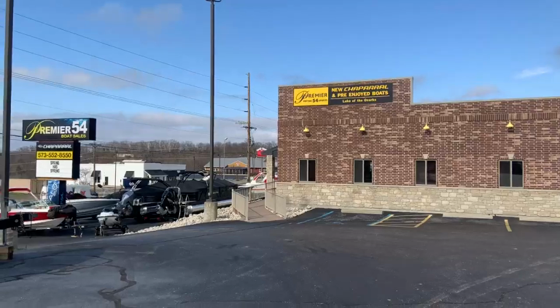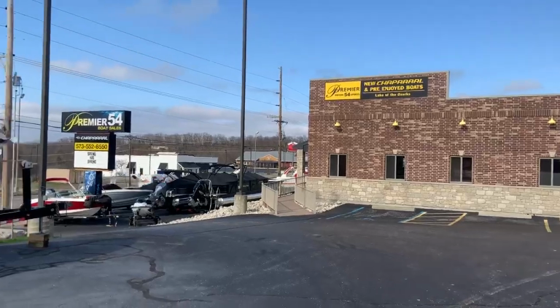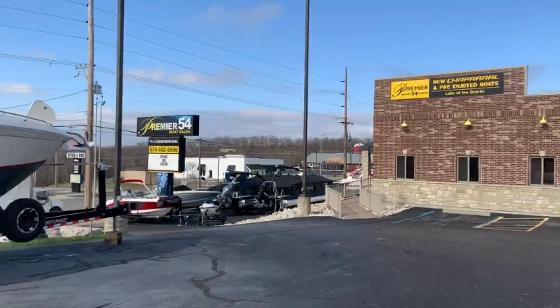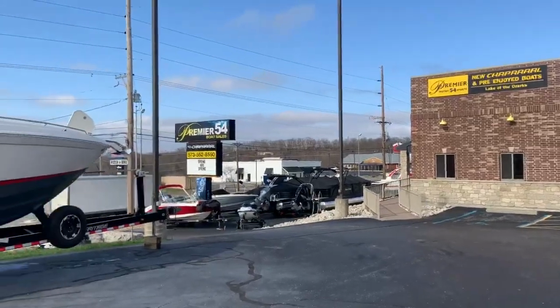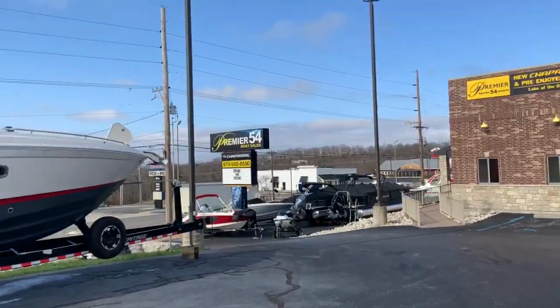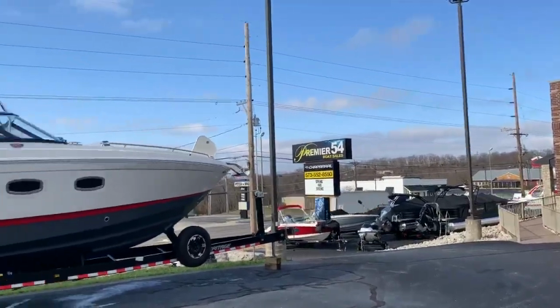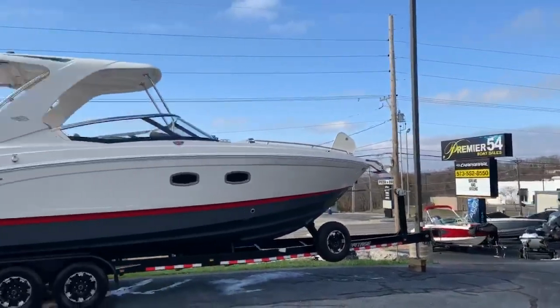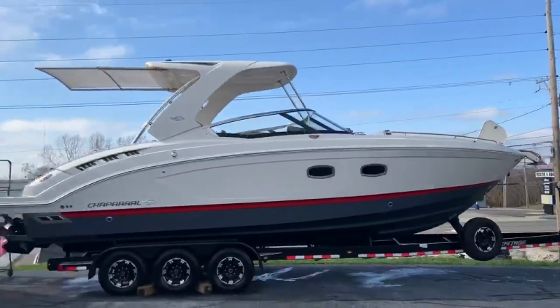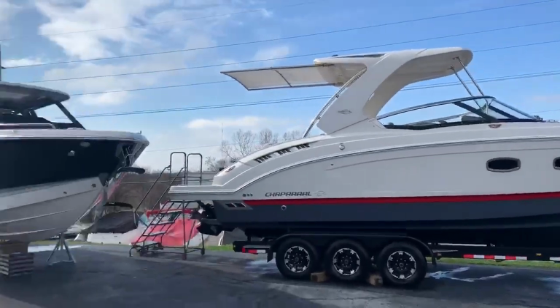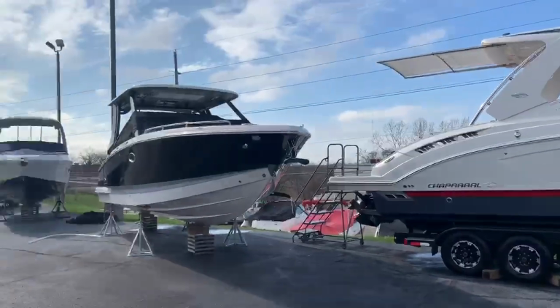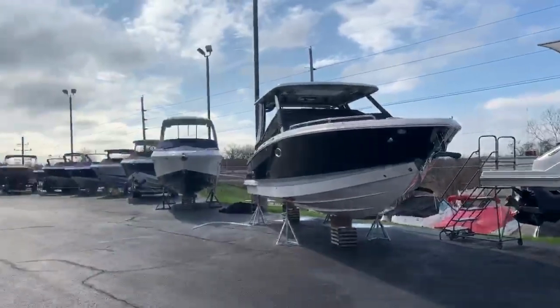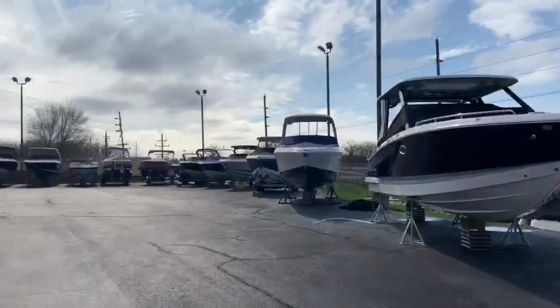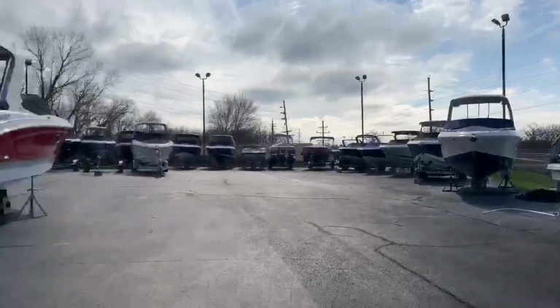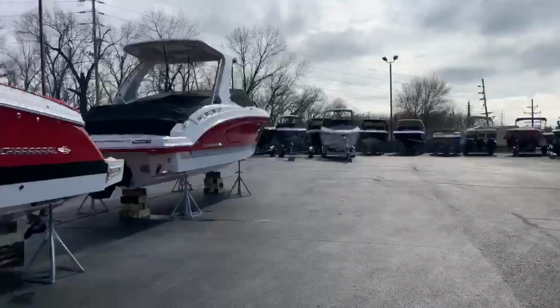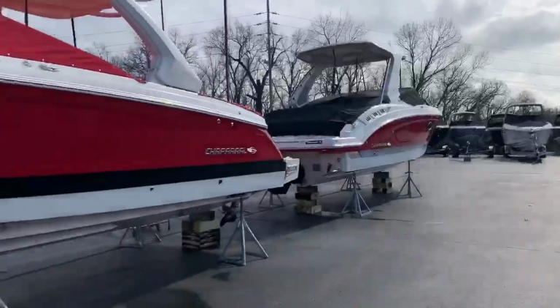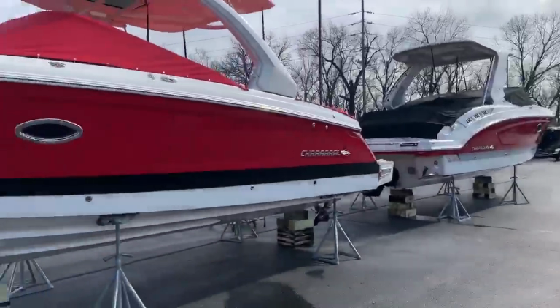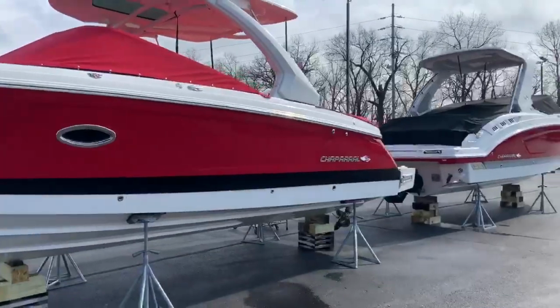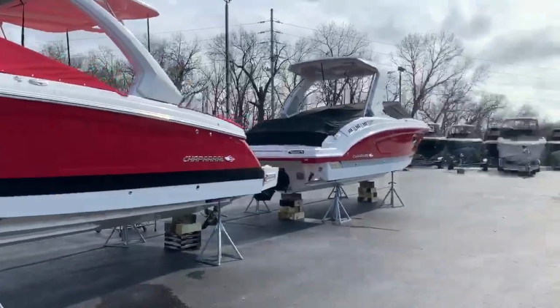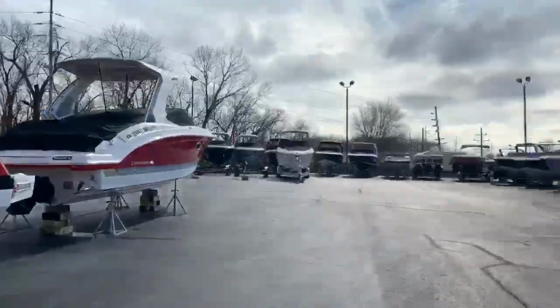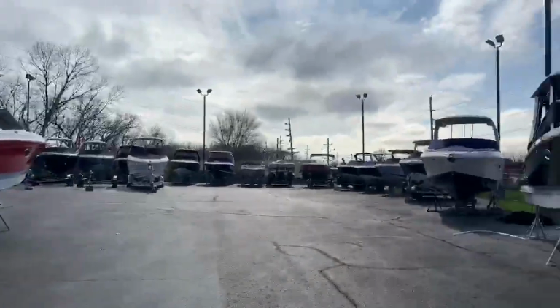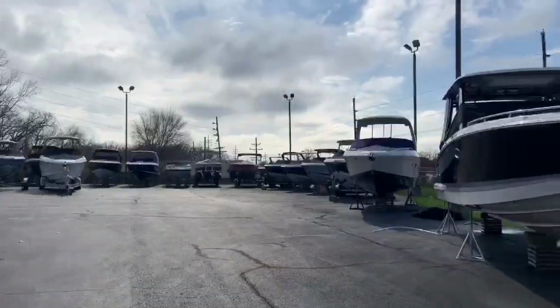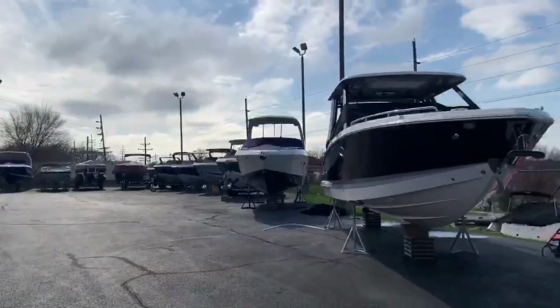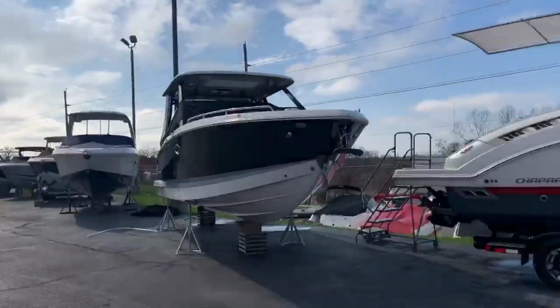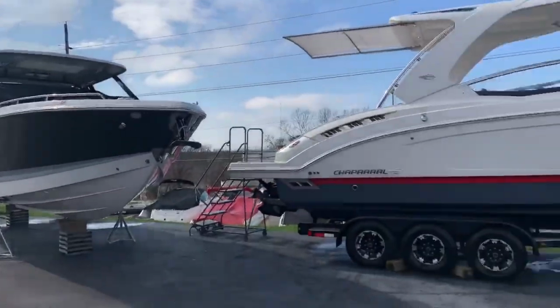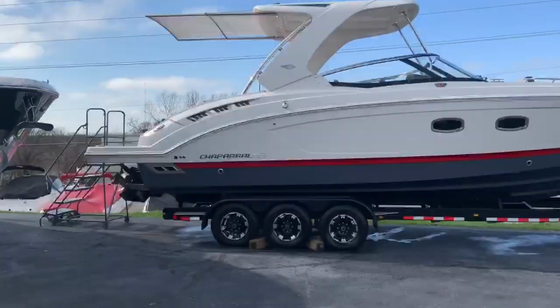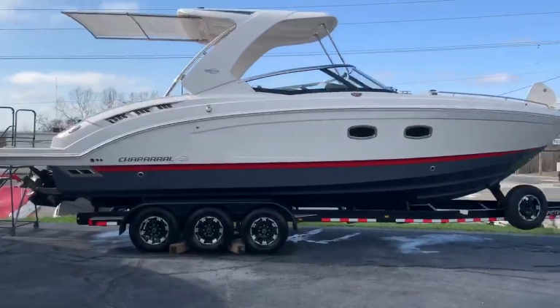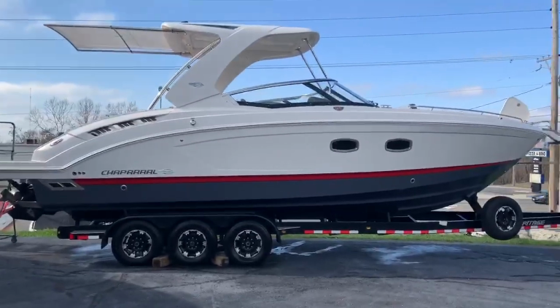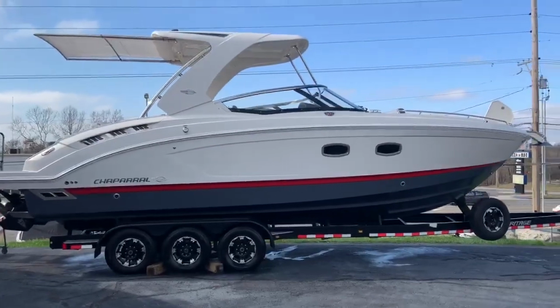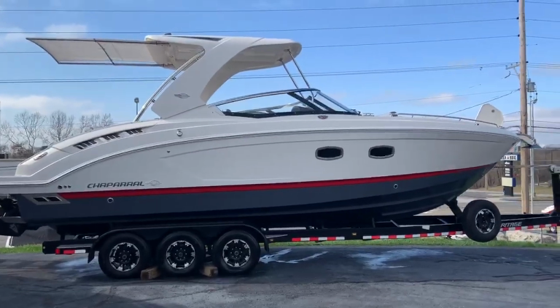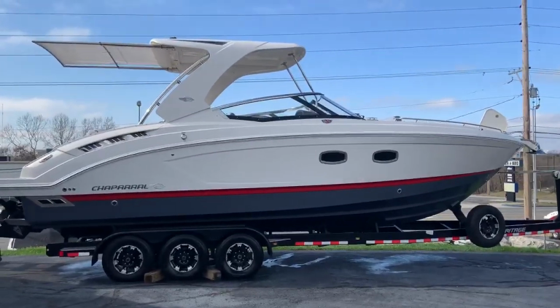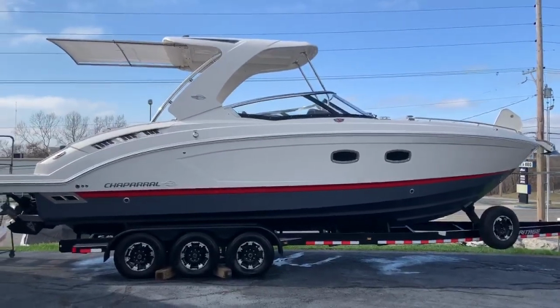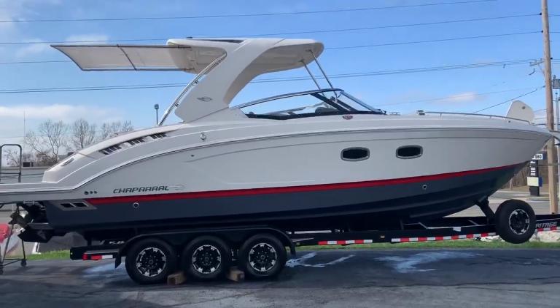Trevor Gardner here from Premier 54 Chaparral, your number one Chaparral dealer worldwide in beautiful Lake of the Ozarks. We have a wide variety of brand new and used boats to get you out on the water this summer, but today I want to tell you about the Chaparral 347 SSX.